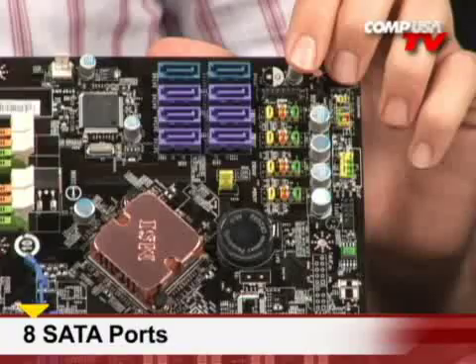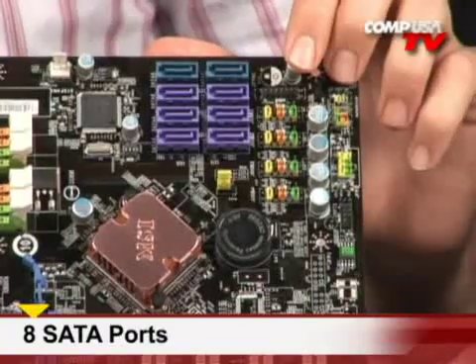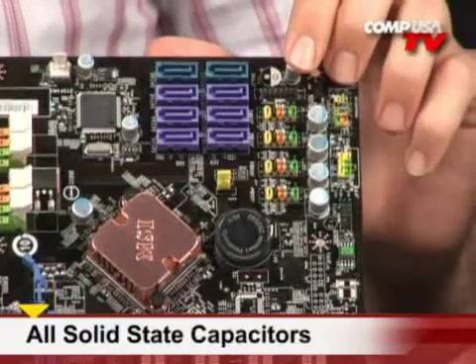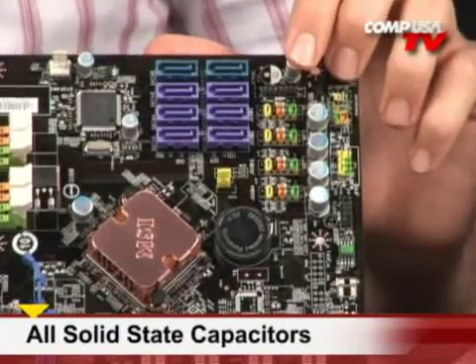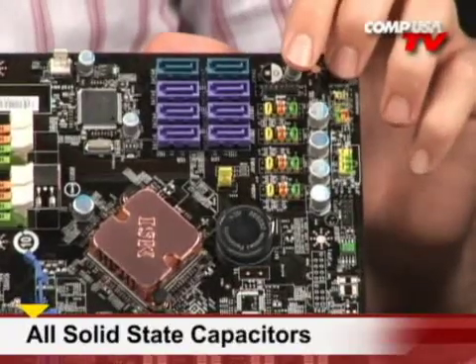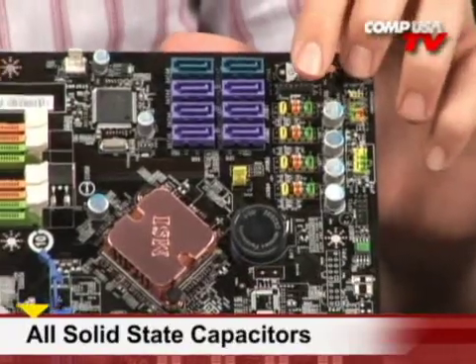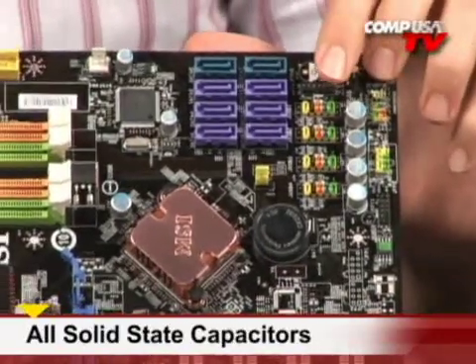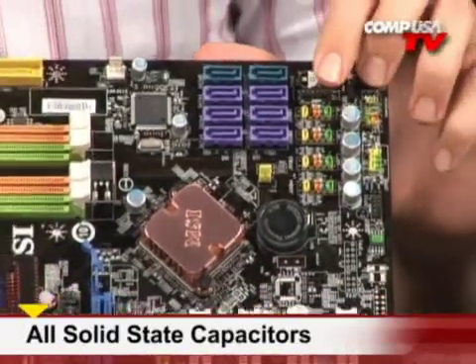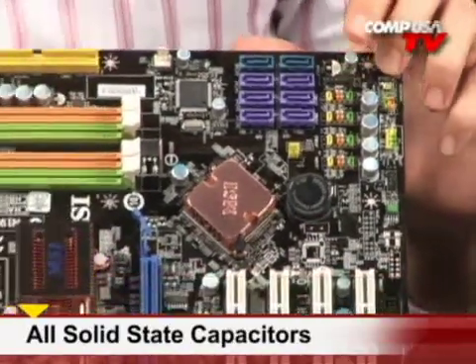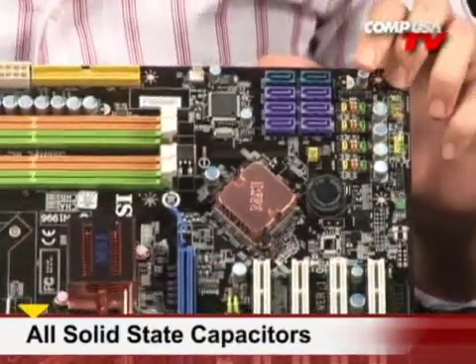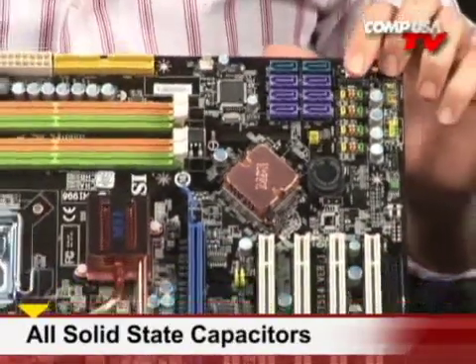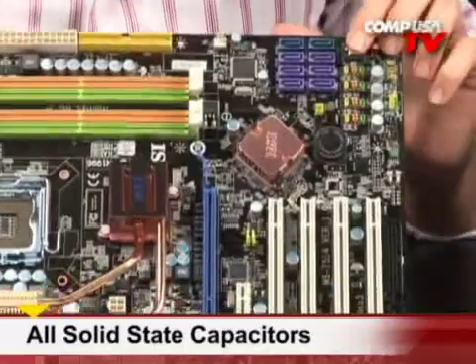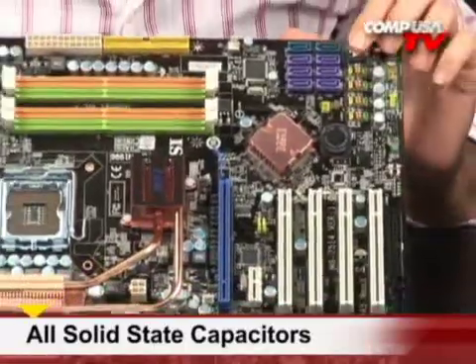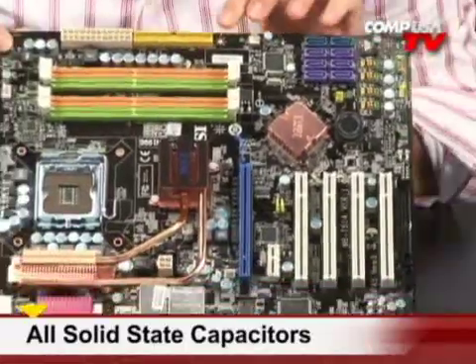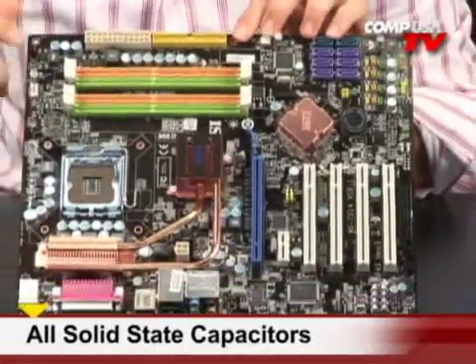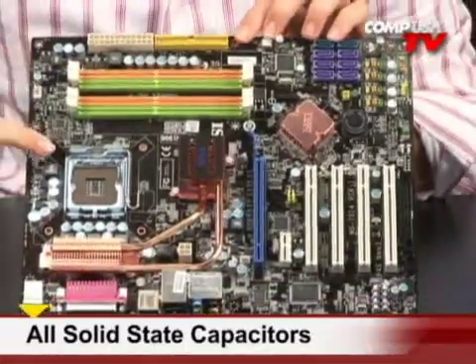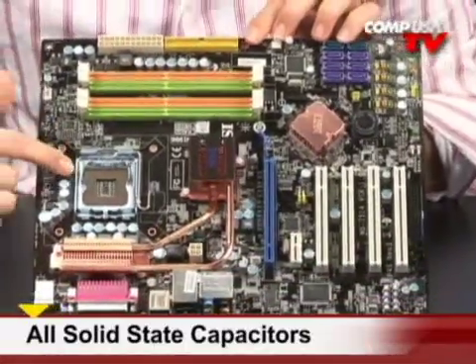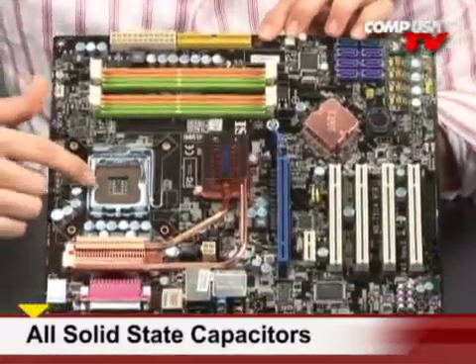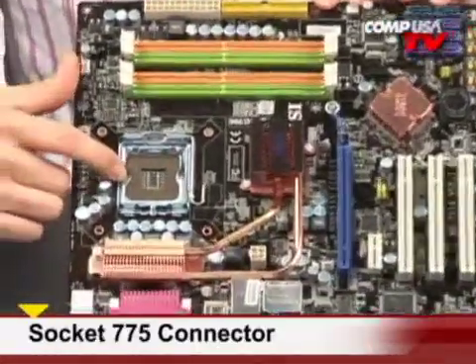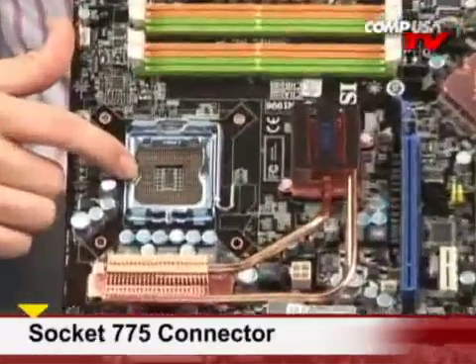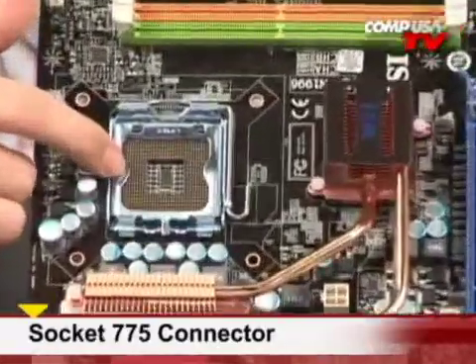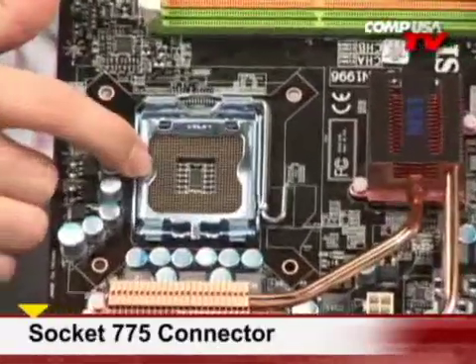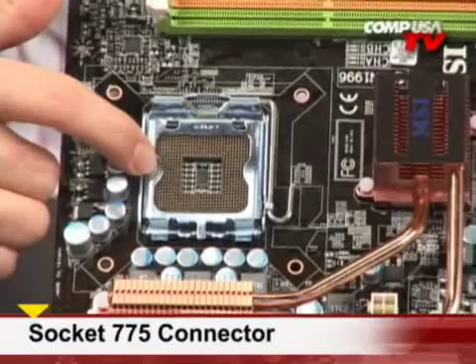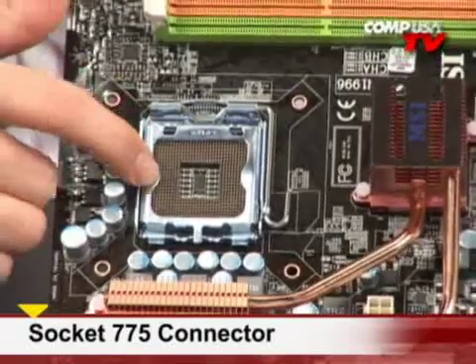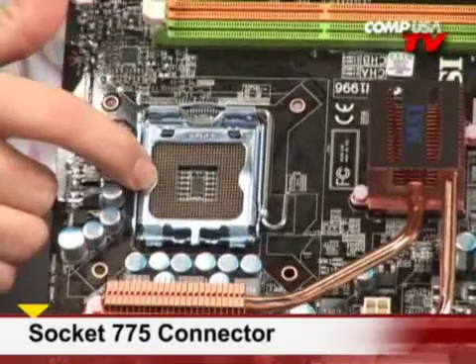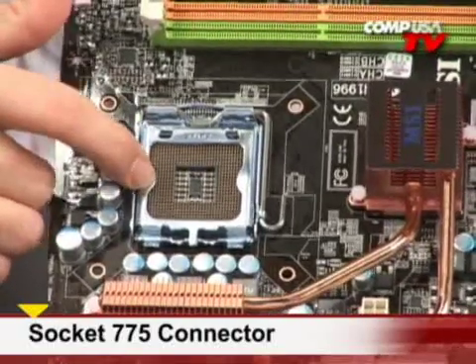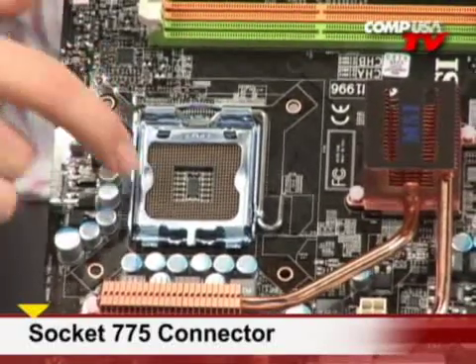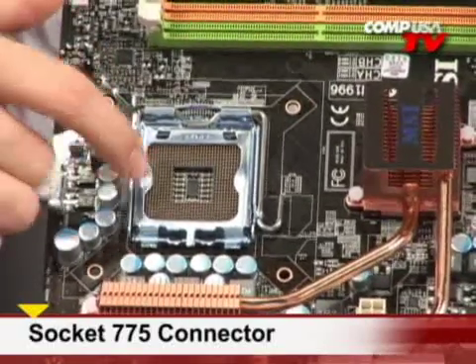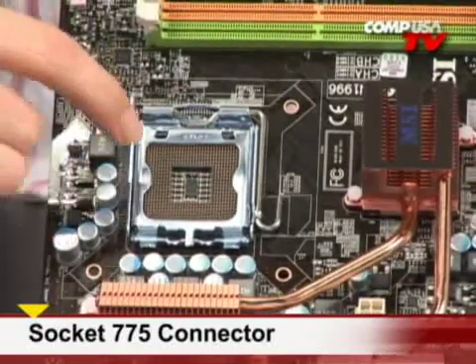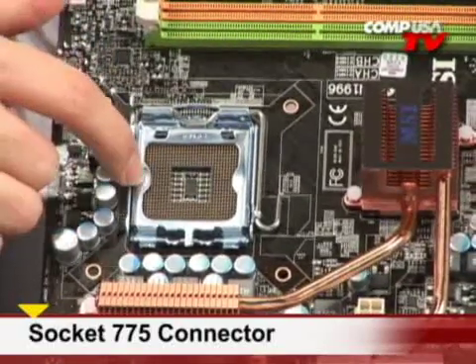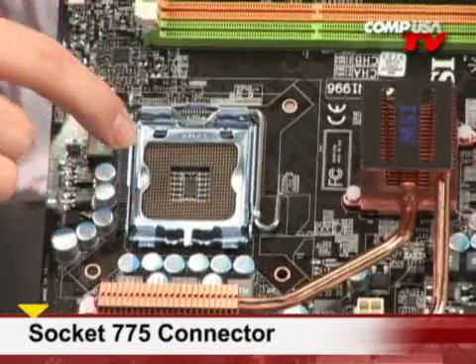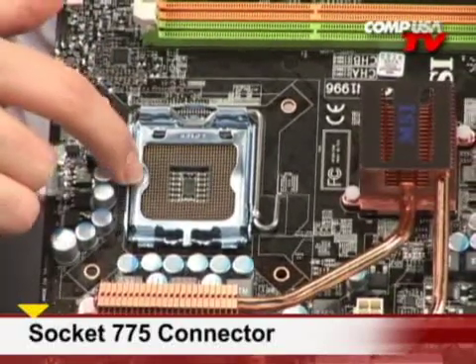Solid state capacitors, shielded chokes will regulate your current and increase the efficiency of the overall board. The socket on this is 775 LGA, so it will support the 1333 MHz frontside bus, your E8400s, it'll support your quad-cores, even your extremes.